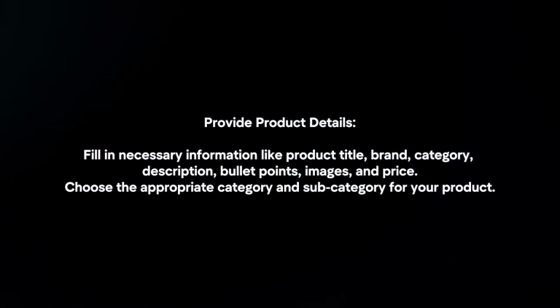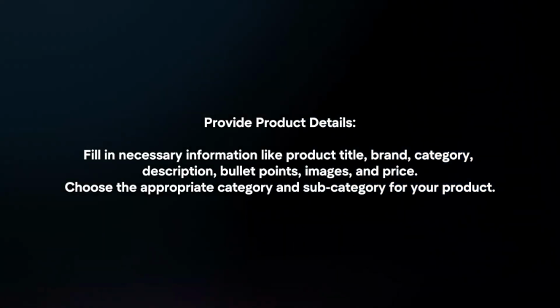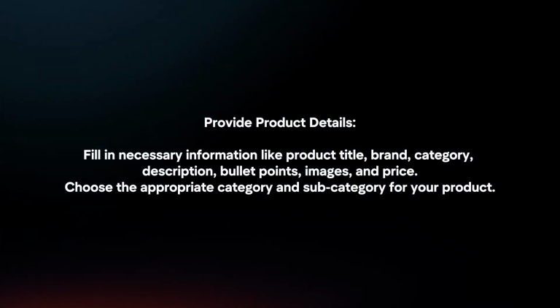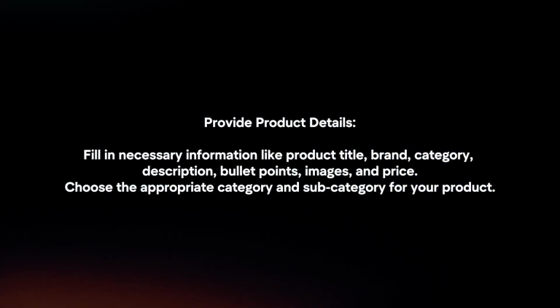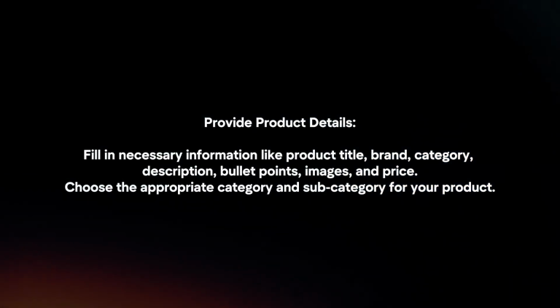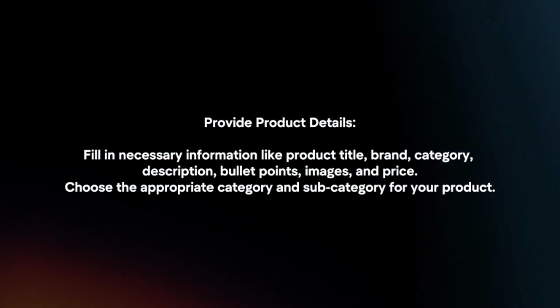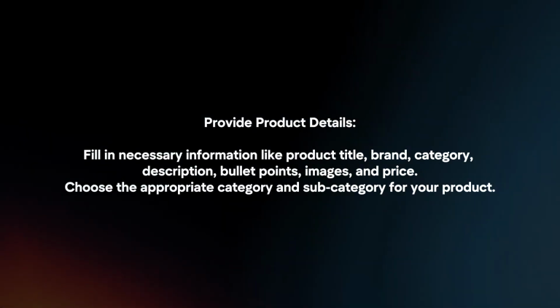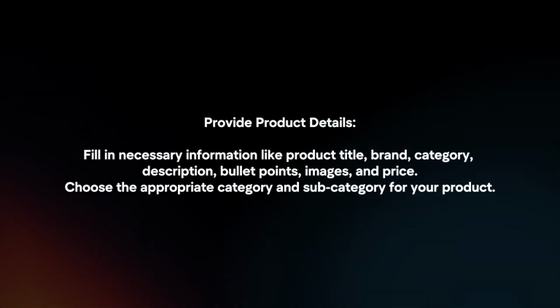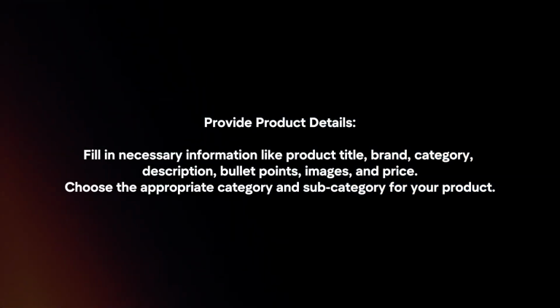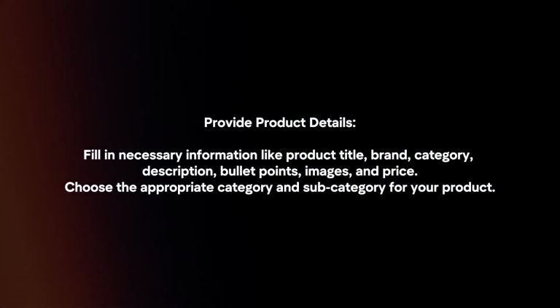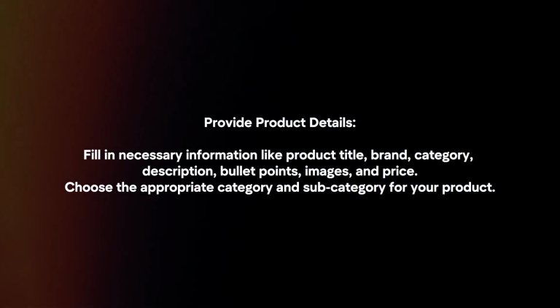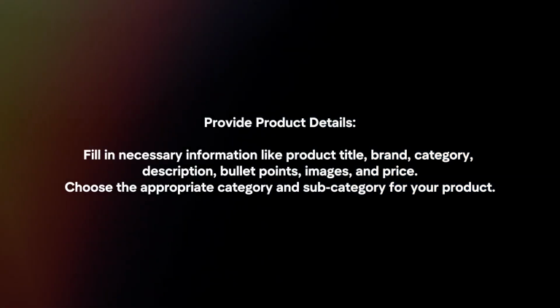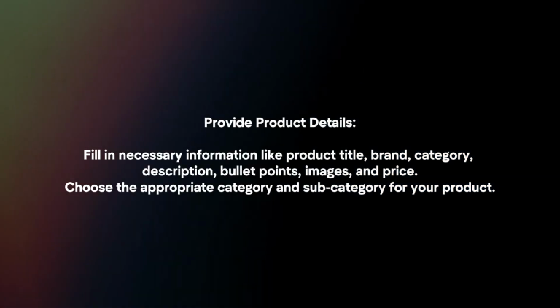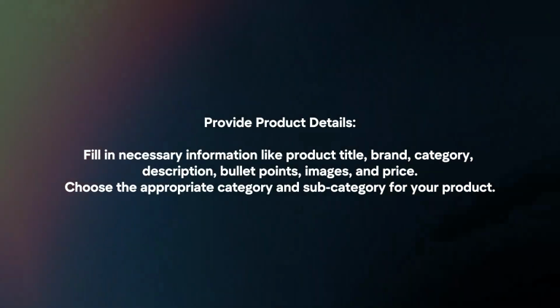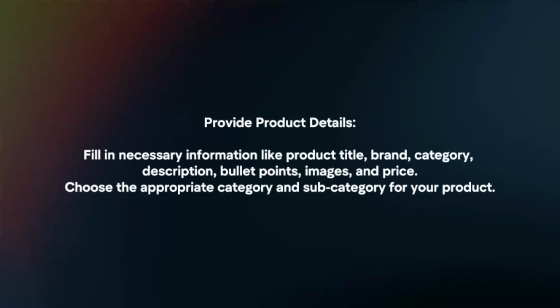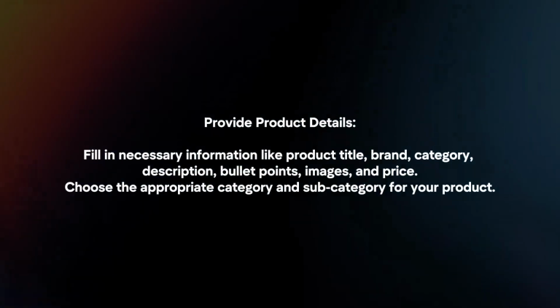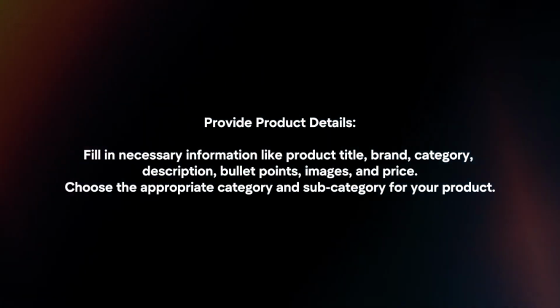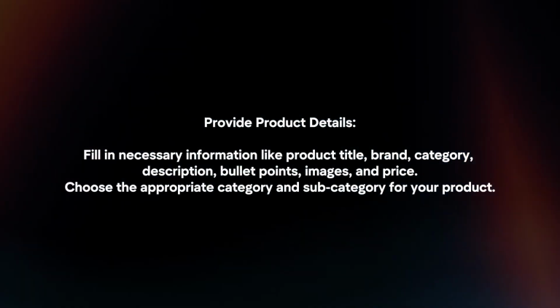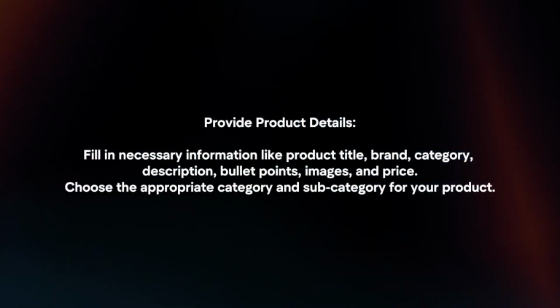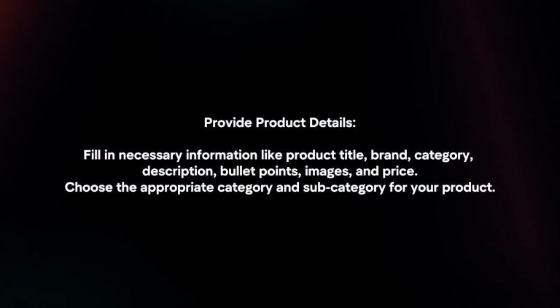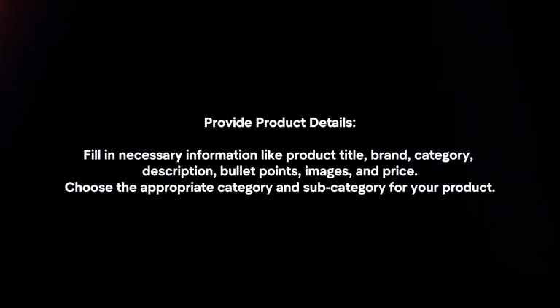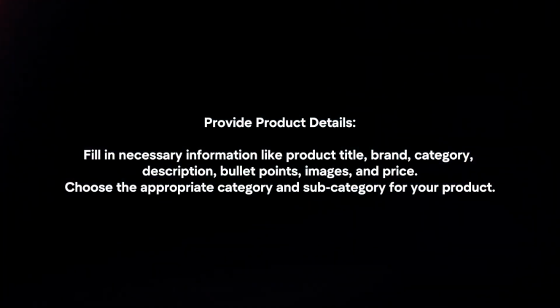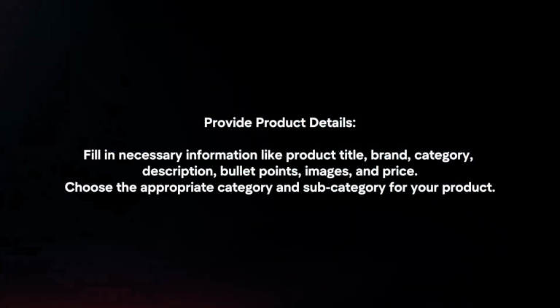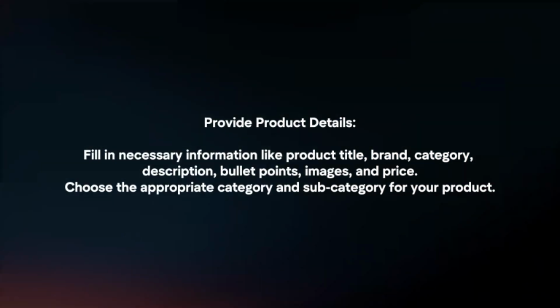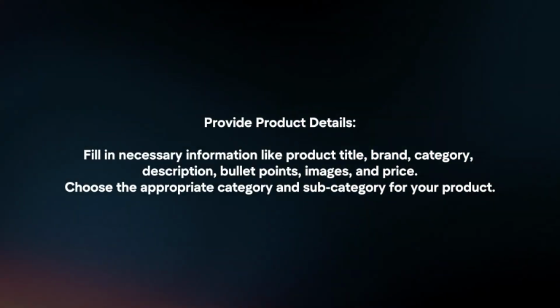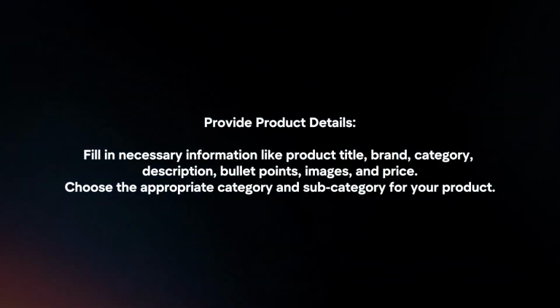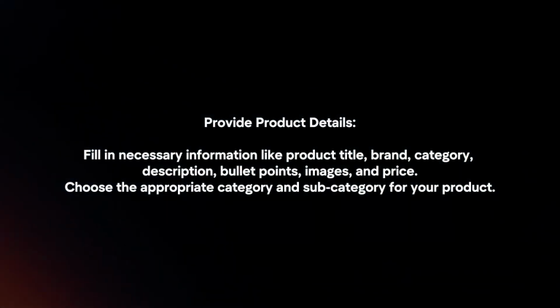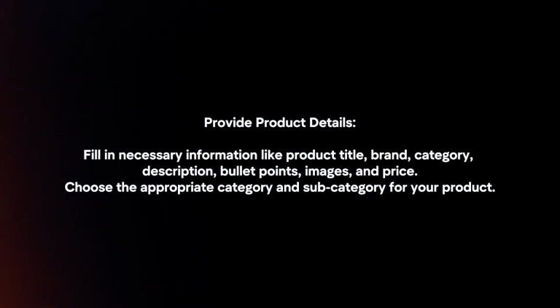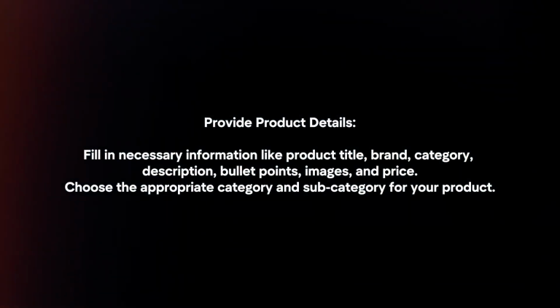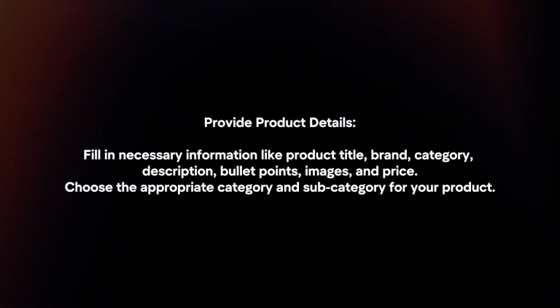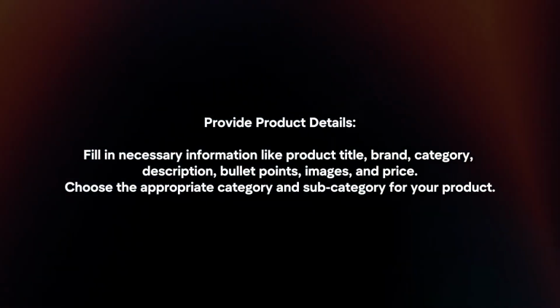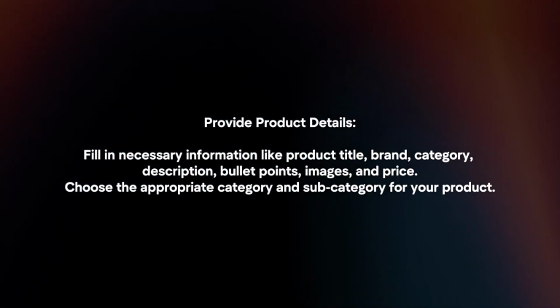Provide product details by filling in necessary information like product title, brand, category, description, bullet points, images, and price. Choose the appropriate category and subcategory for your product.